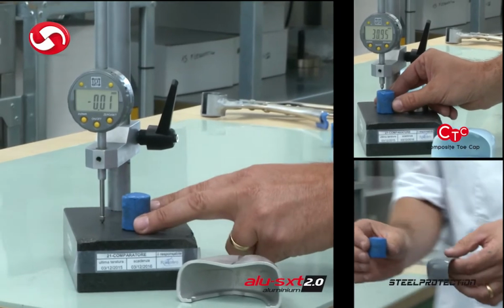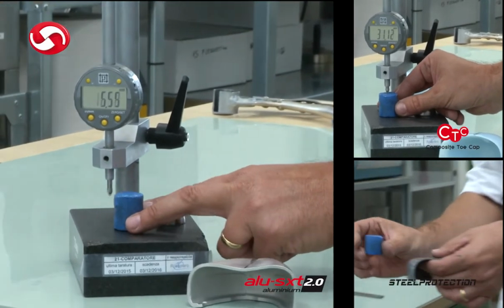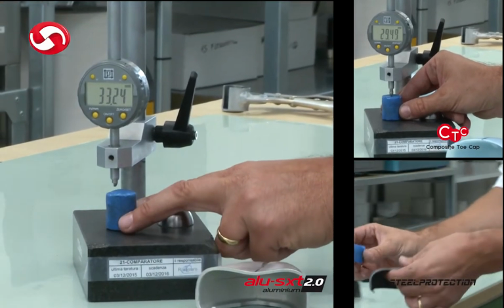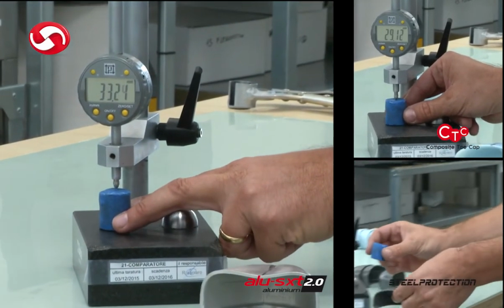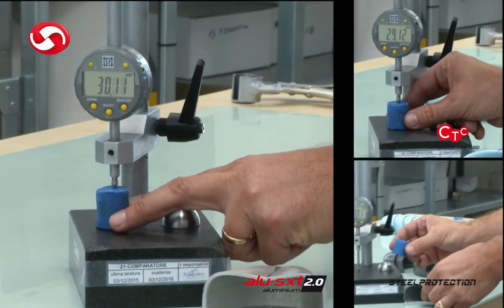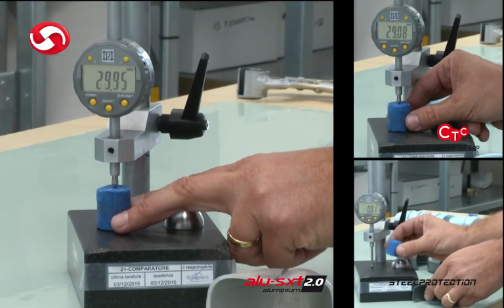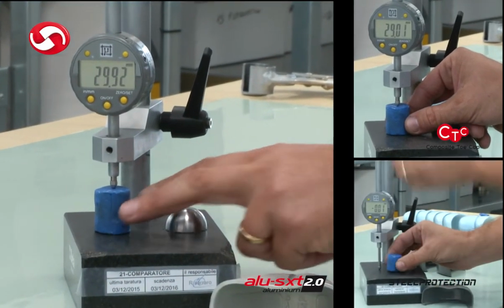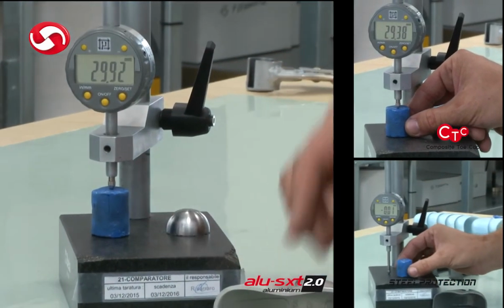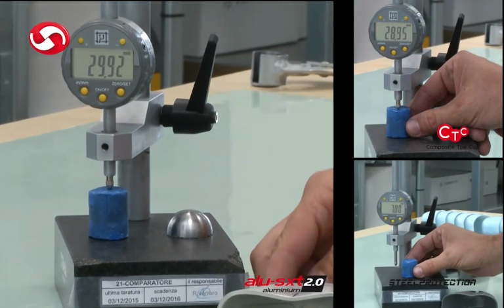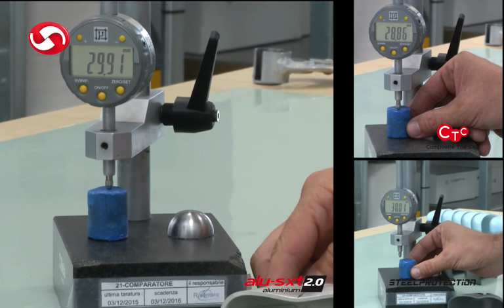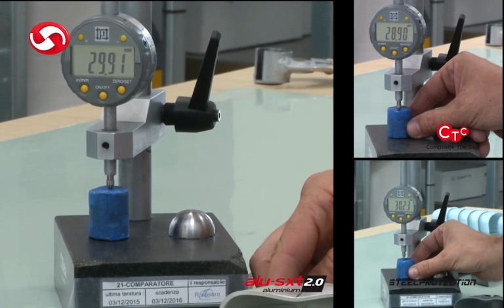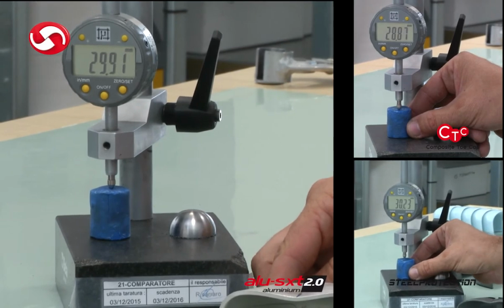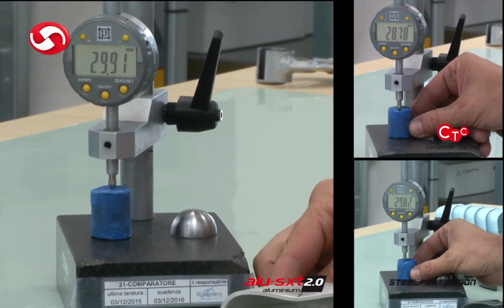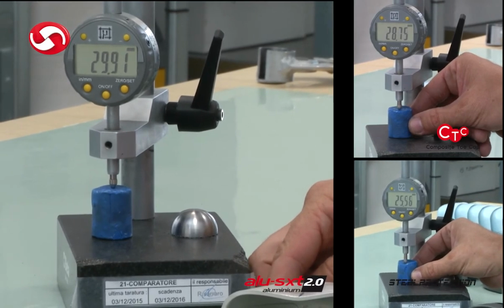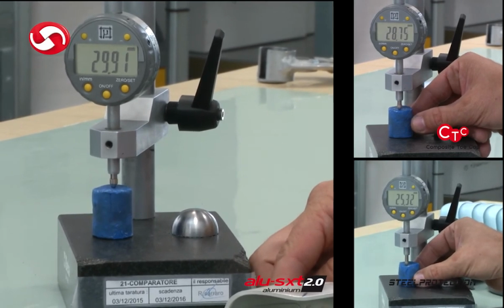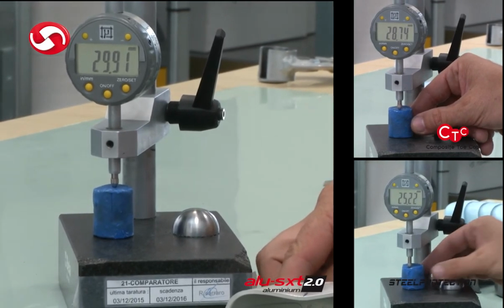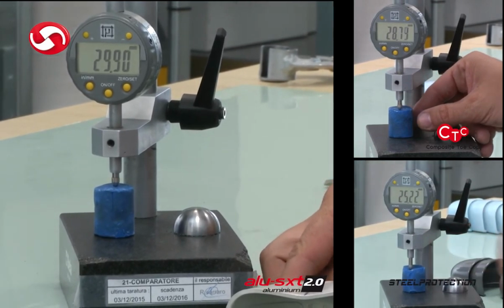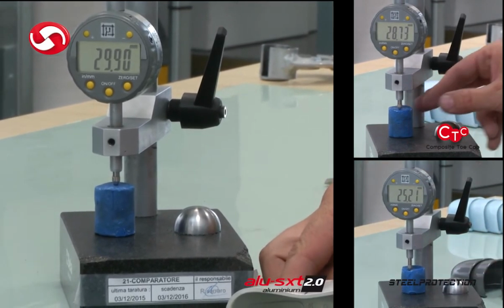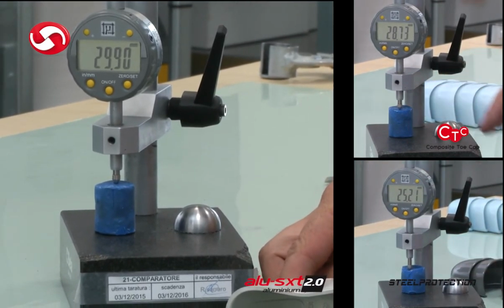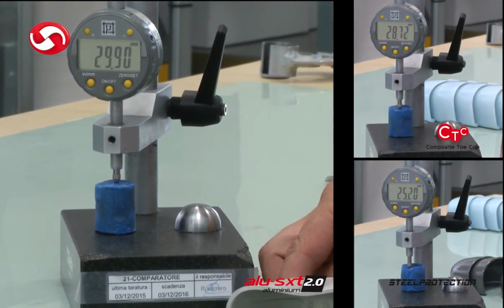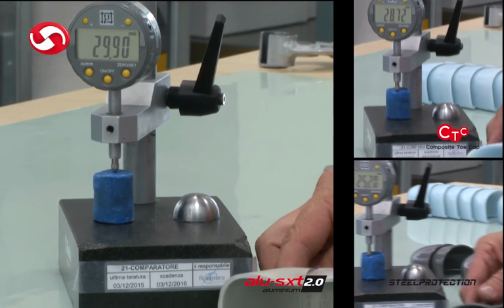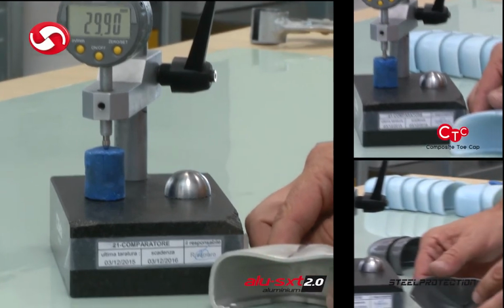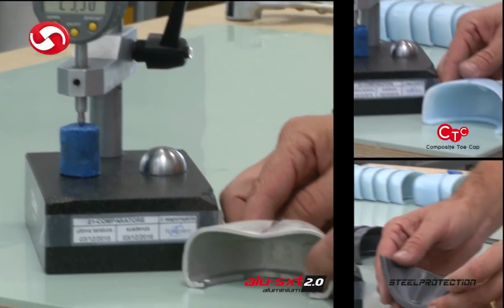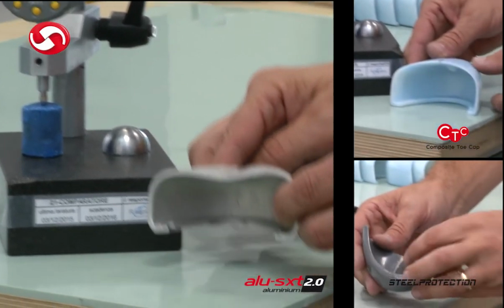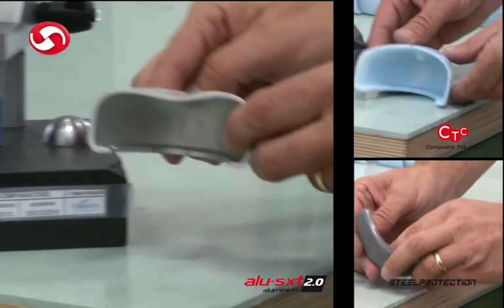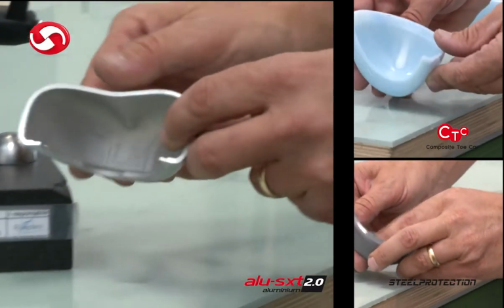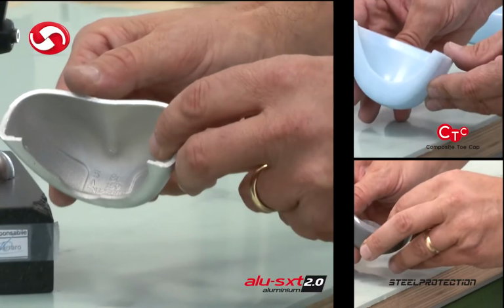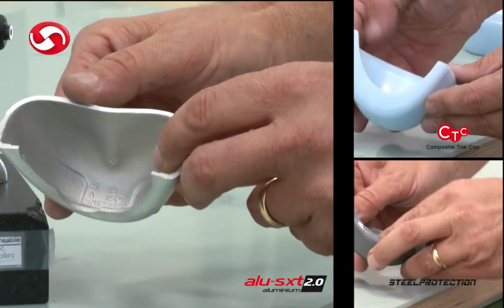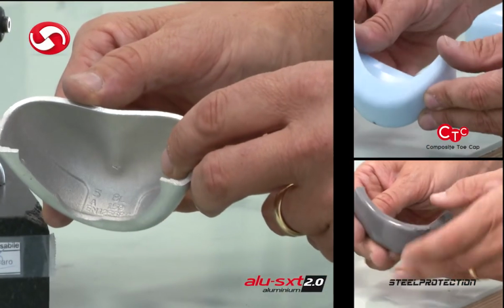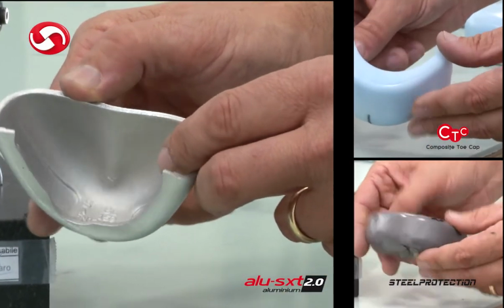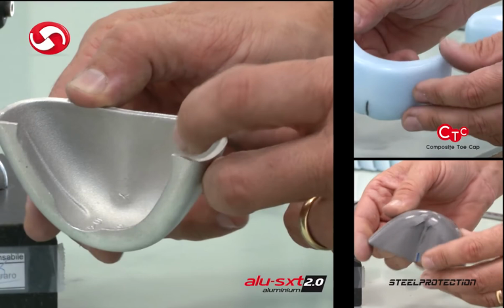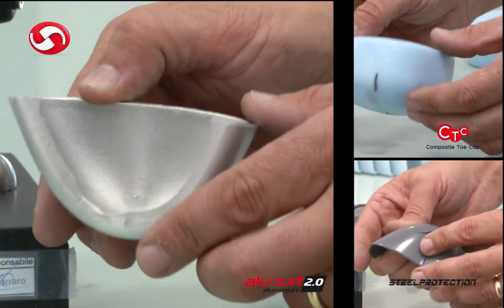The tests are carried out in accordance with the current legislation but aim to achieve higher than standard values and results. Strict control tests make it possible to improve the technical features of Sixten Peak shoes for excellent results.